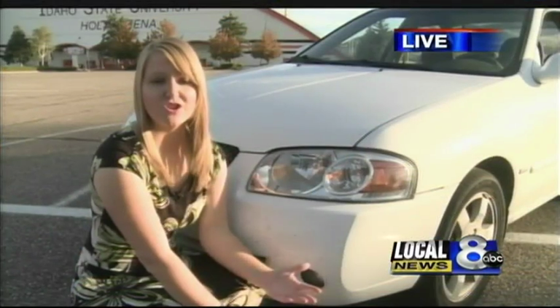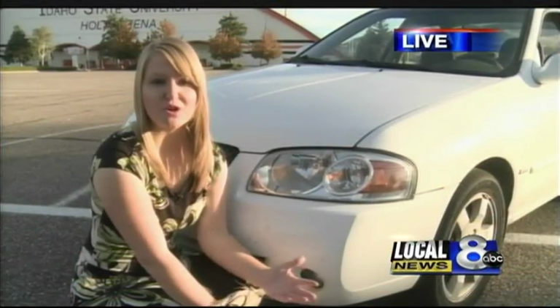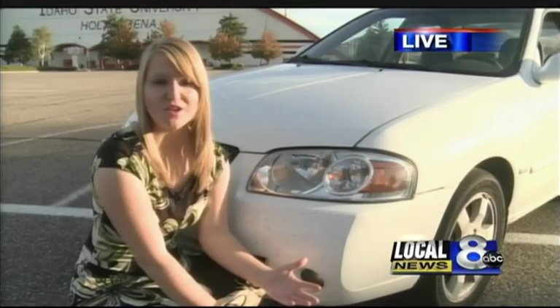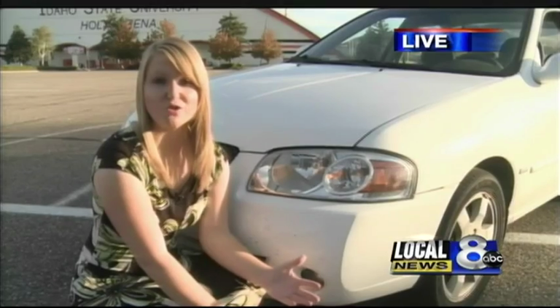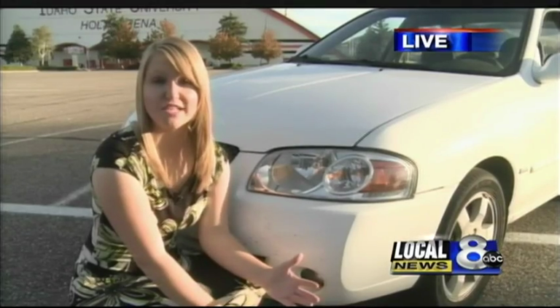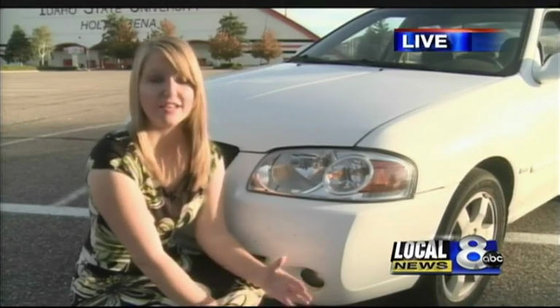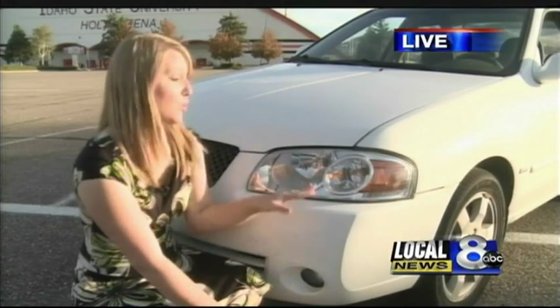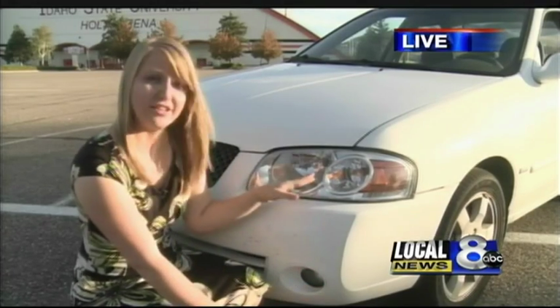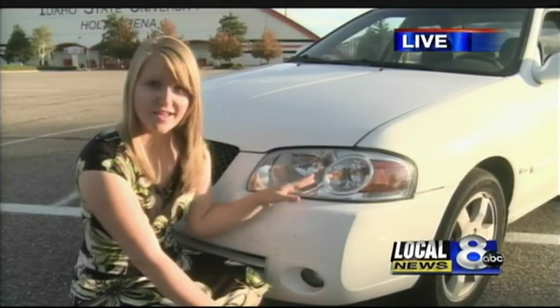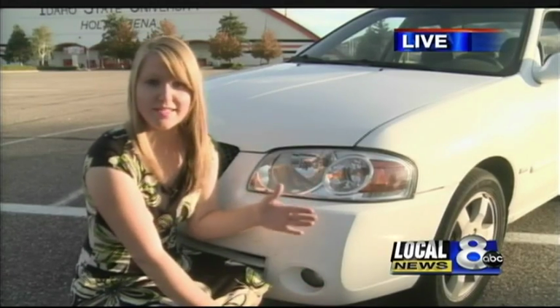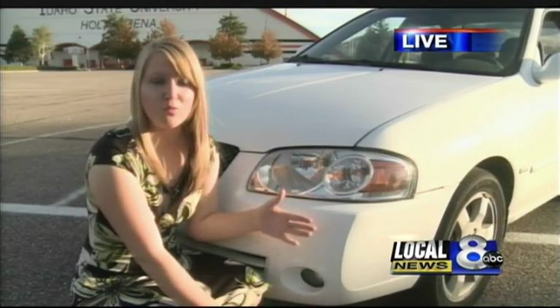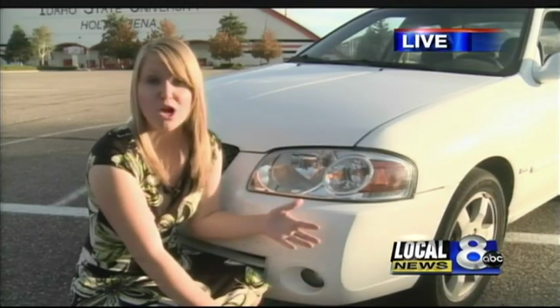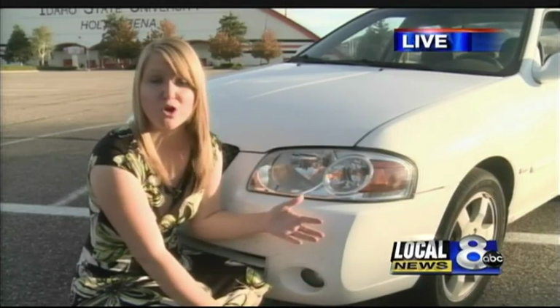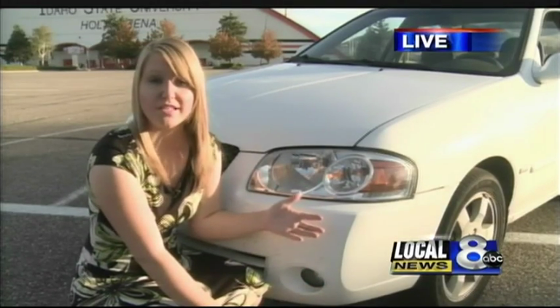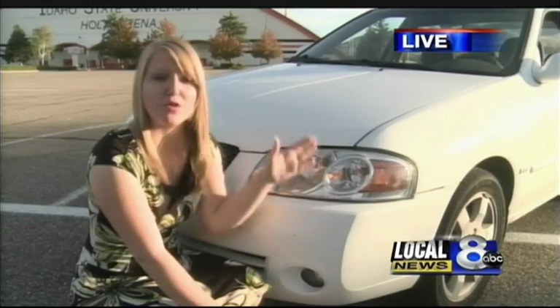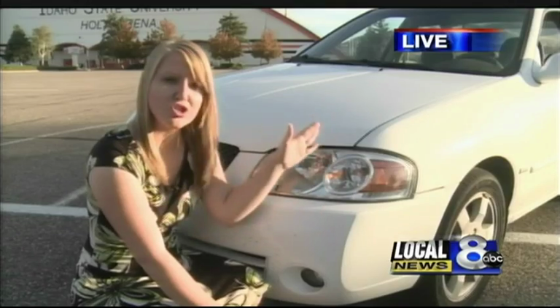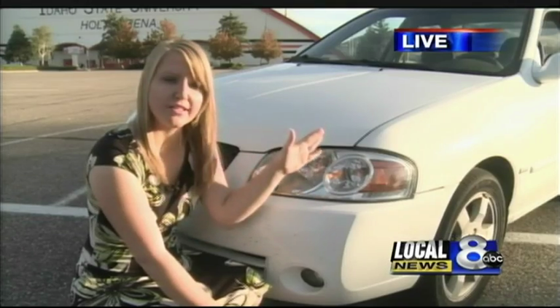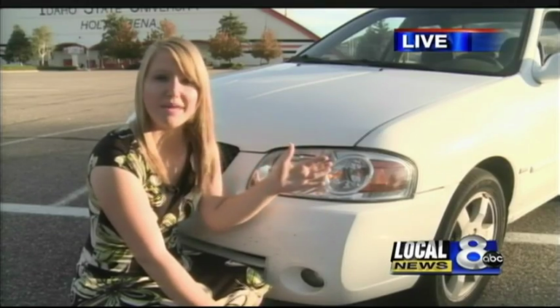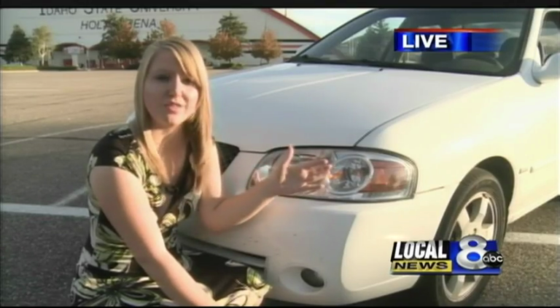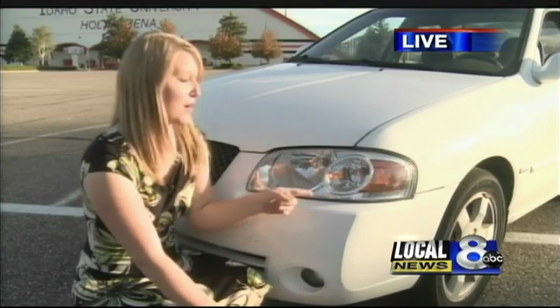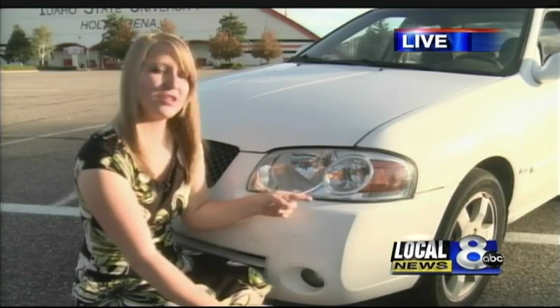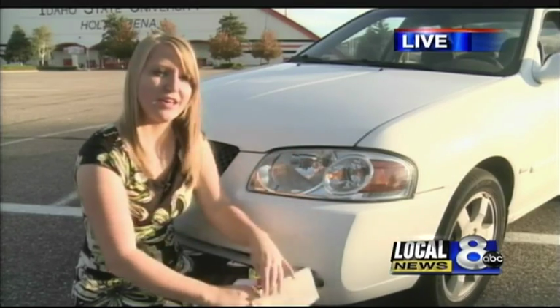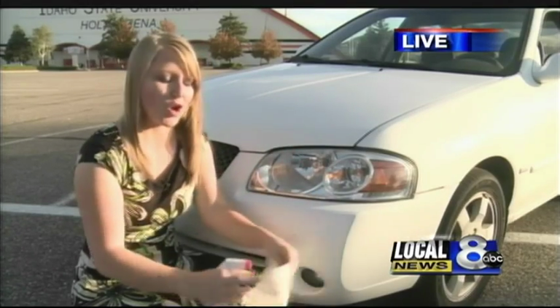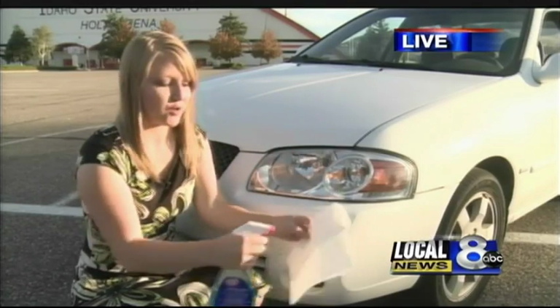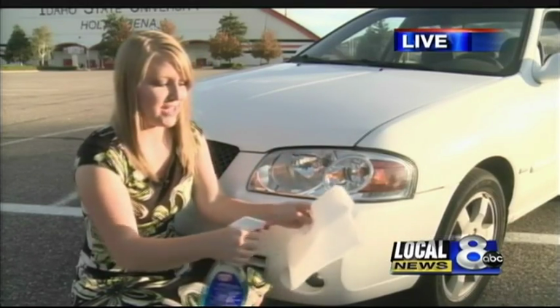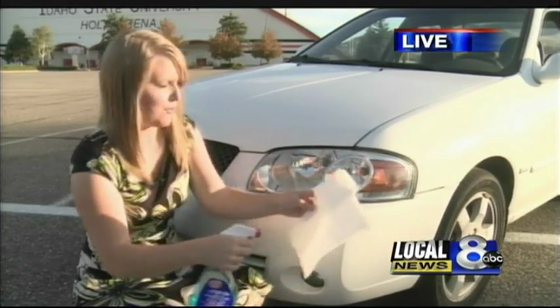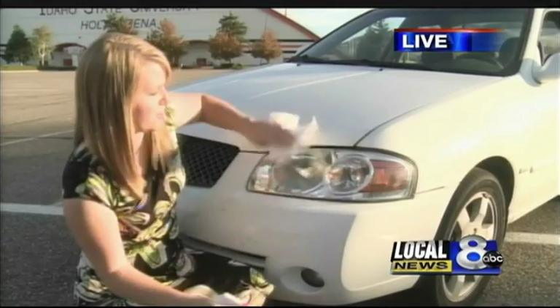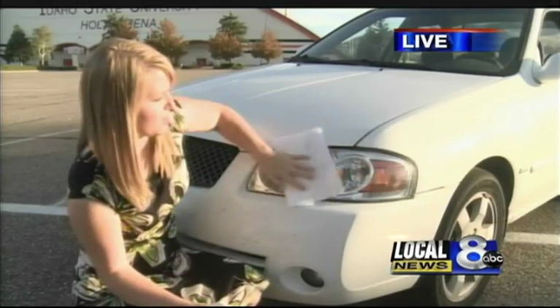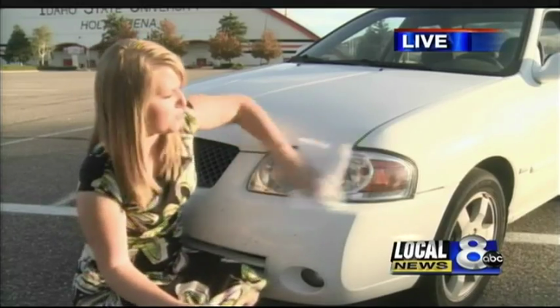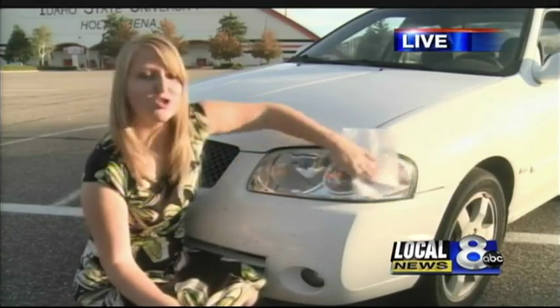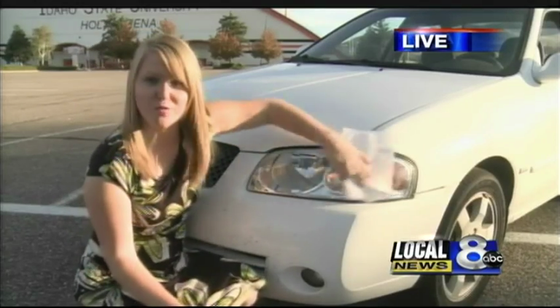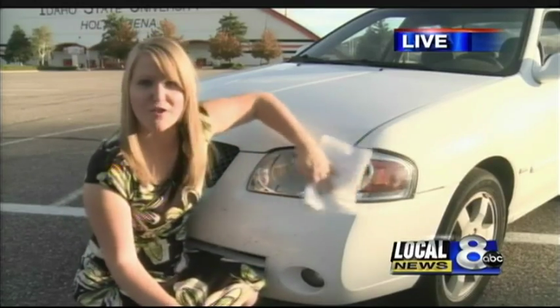Another tip that CarFit had for drivers was headlights. Most drivers know that they need to keep their windshields clean, but many don't think about how dirty their headlights are. So today, volunteers also polished those up for the drivers.